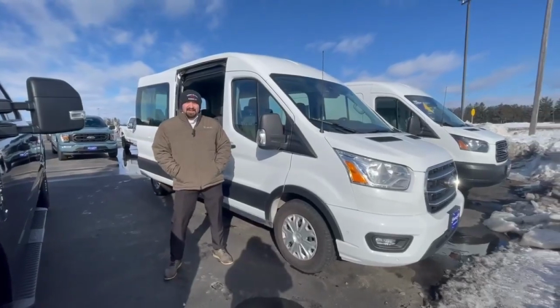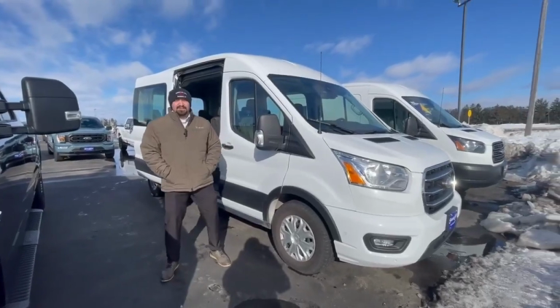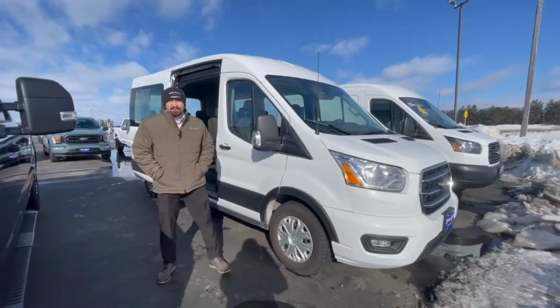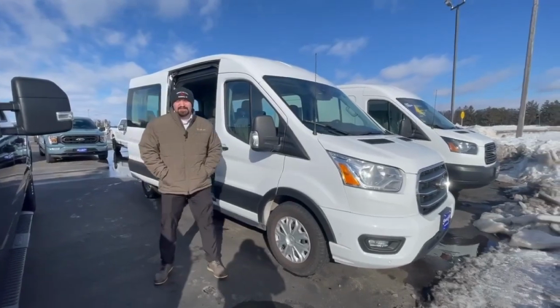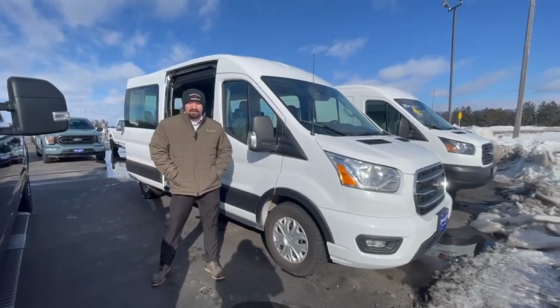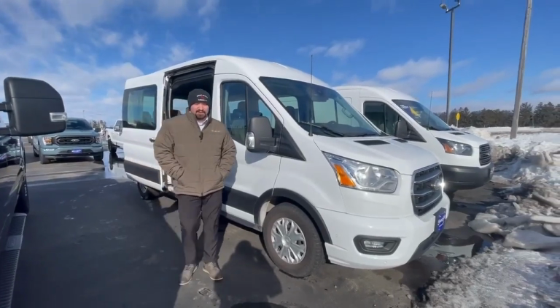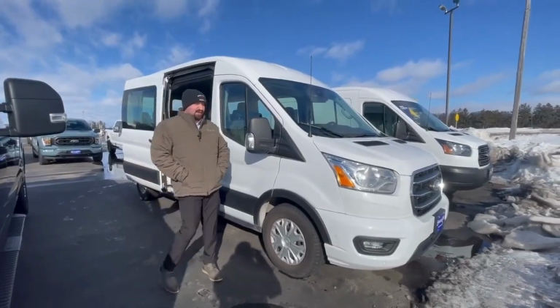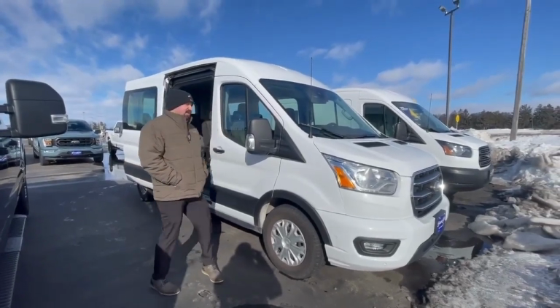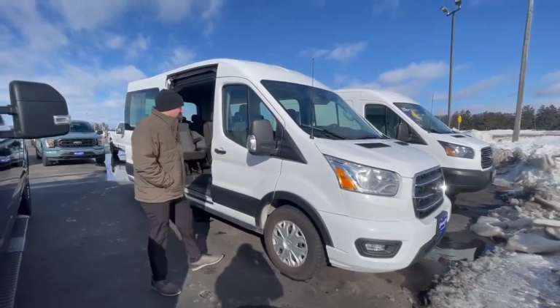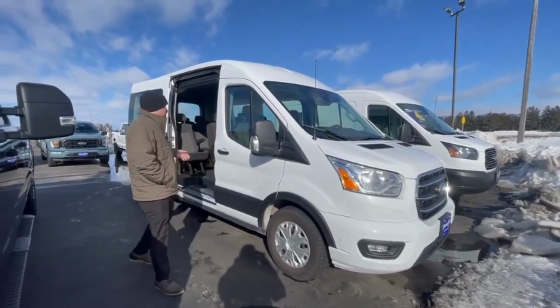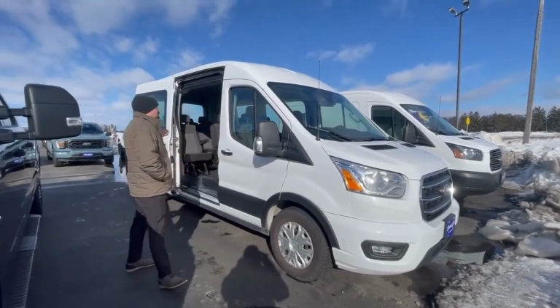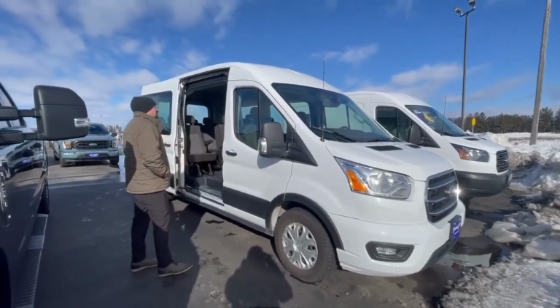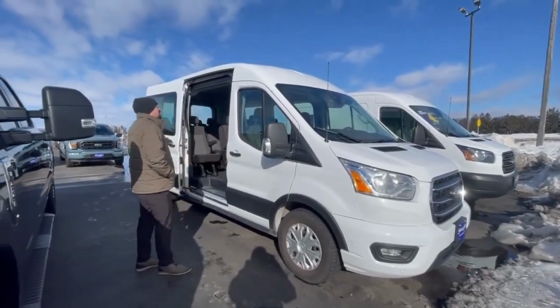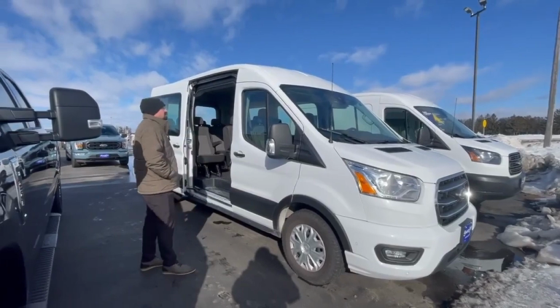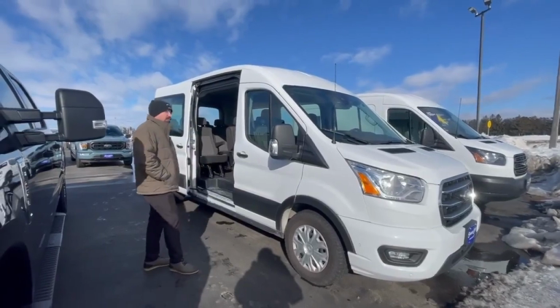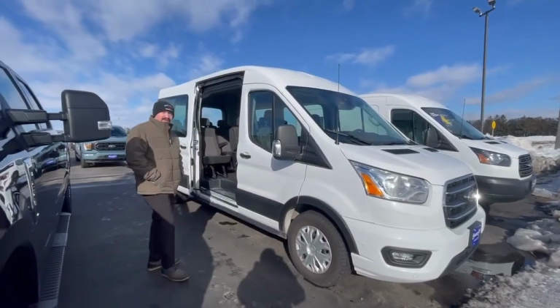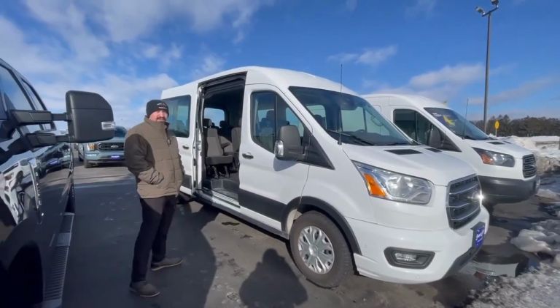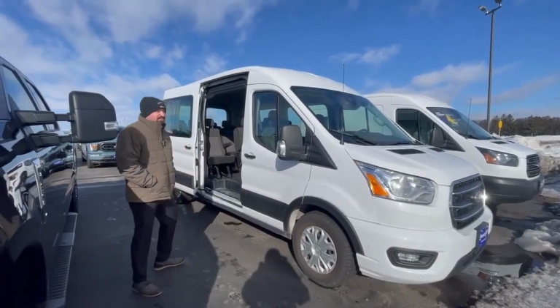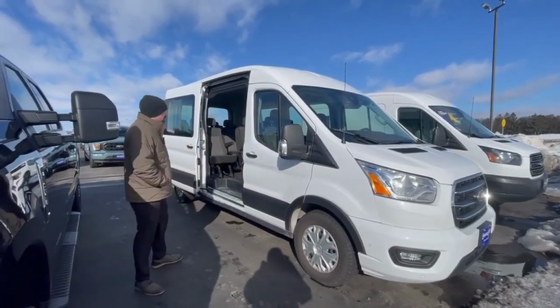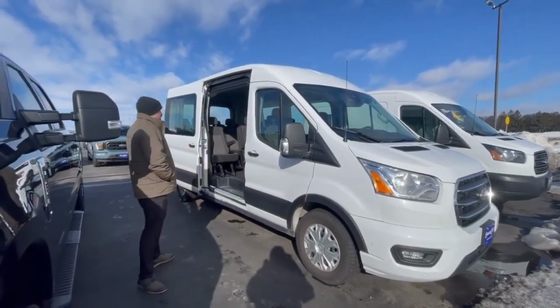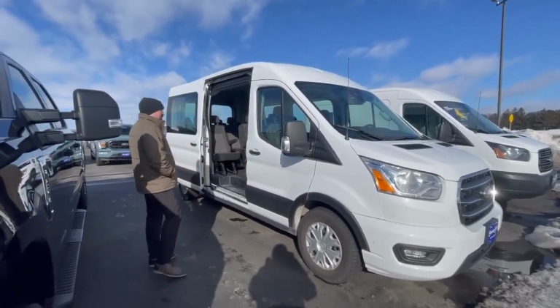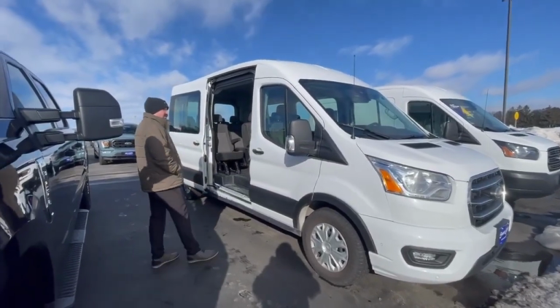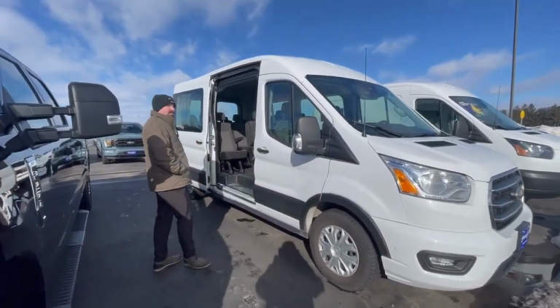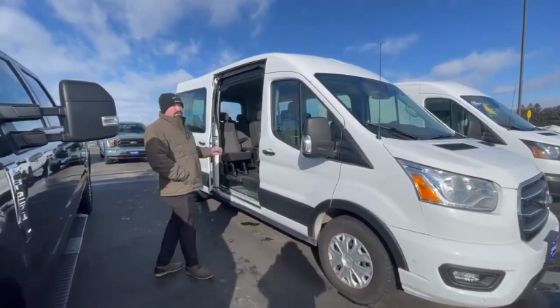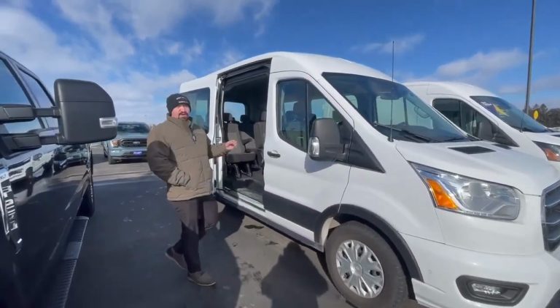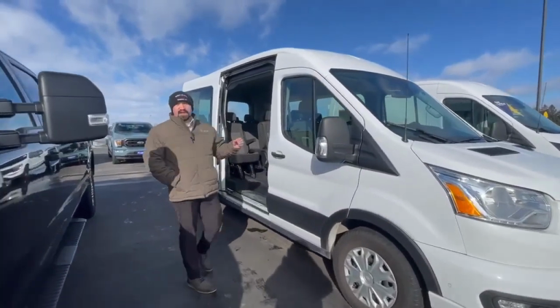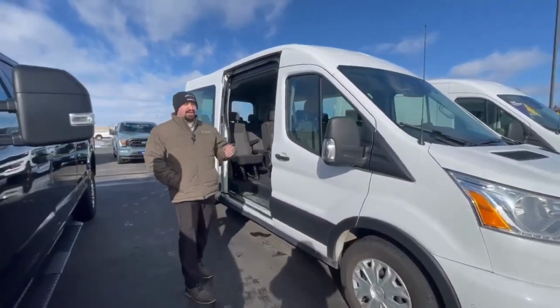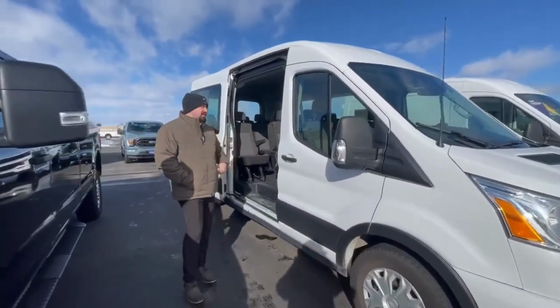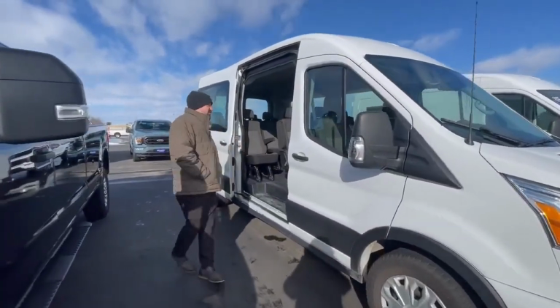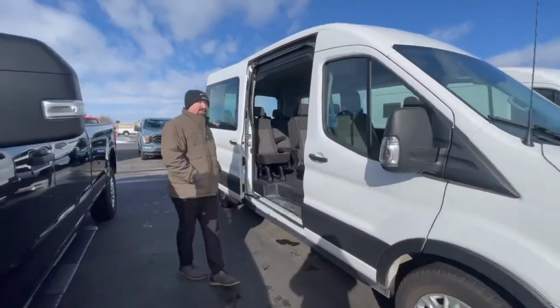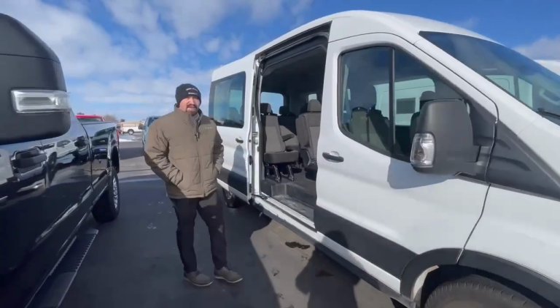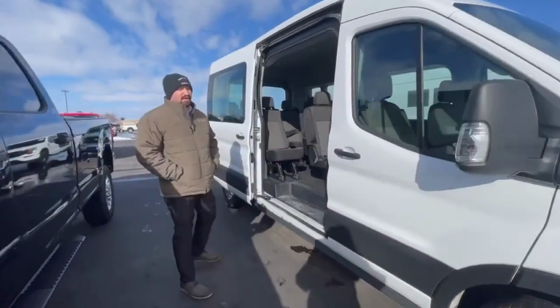Hey, it's John over here at Swamp Graber Motors. We got the beautiful 2020 Ford Transit. You're gonna love this vehicle. They're super hard to find. Let's take a look inside here quick.